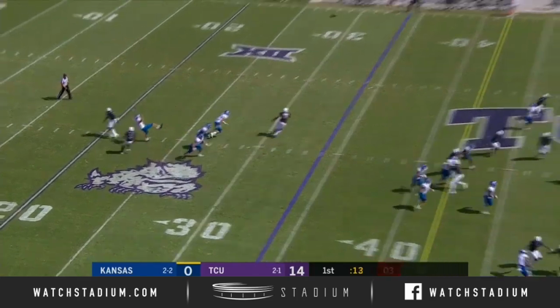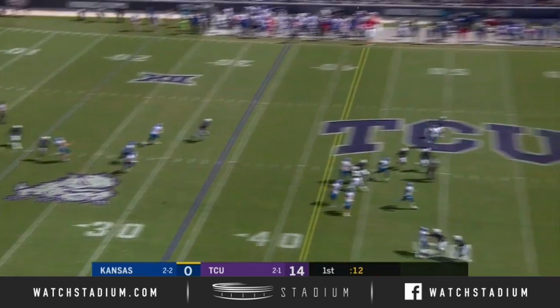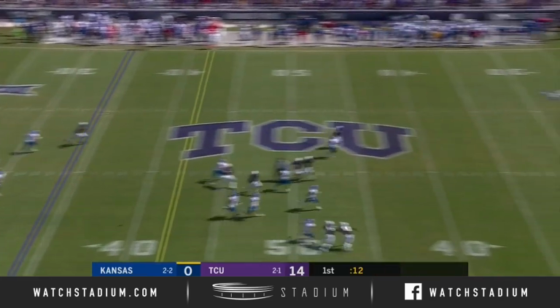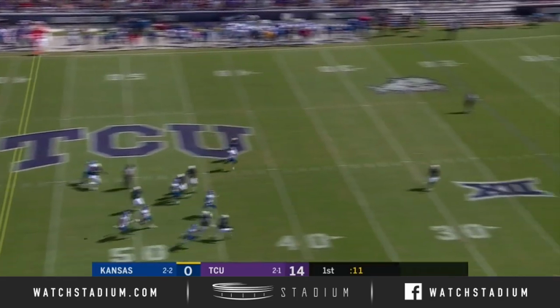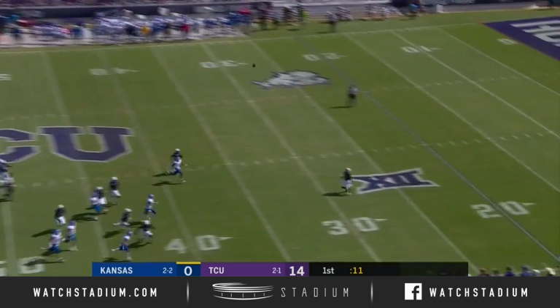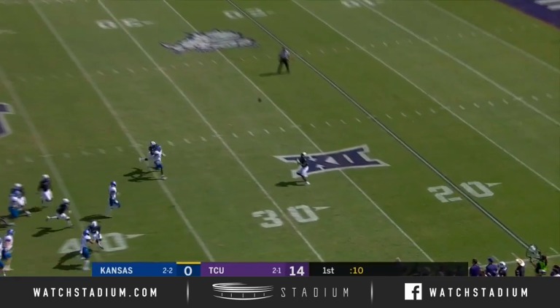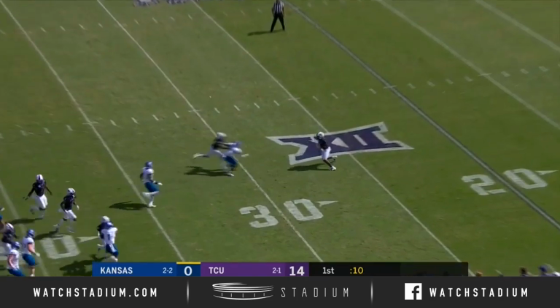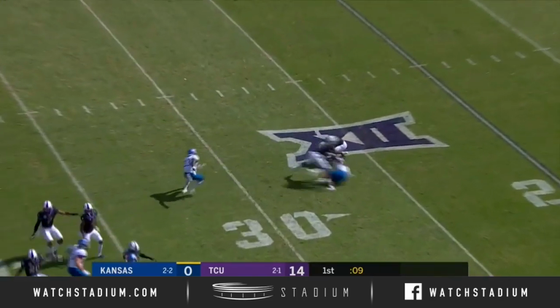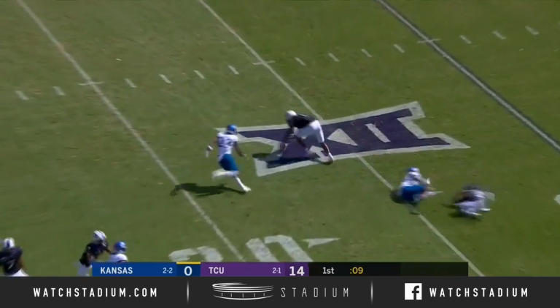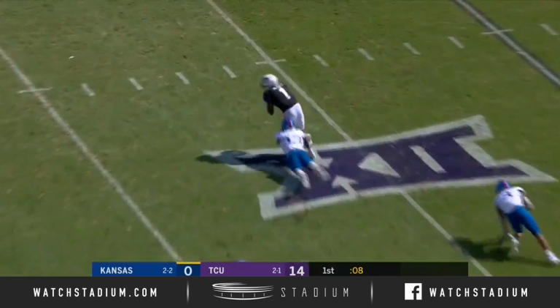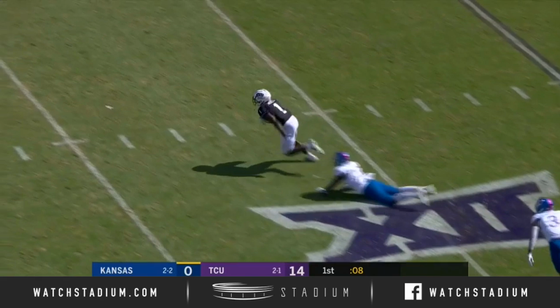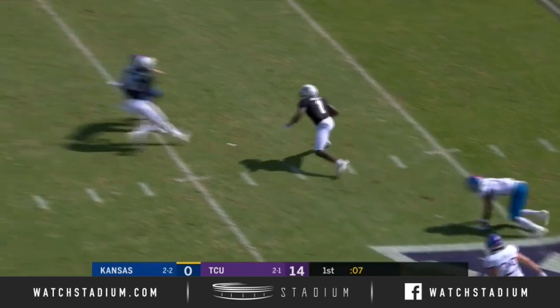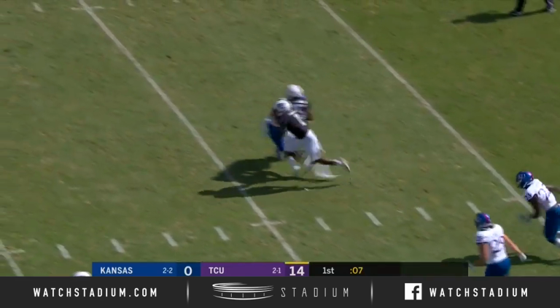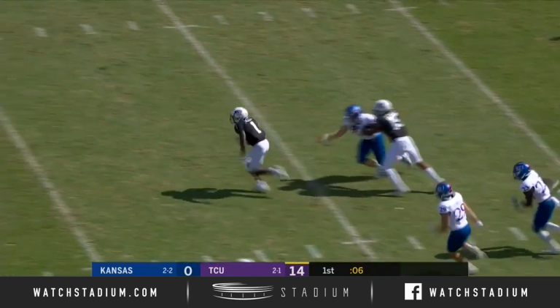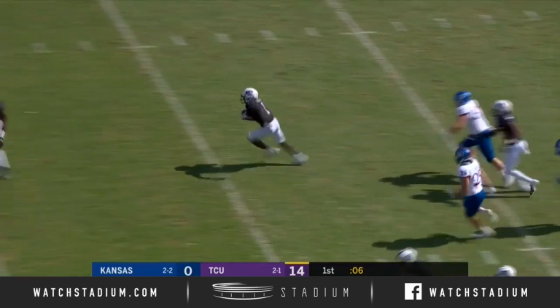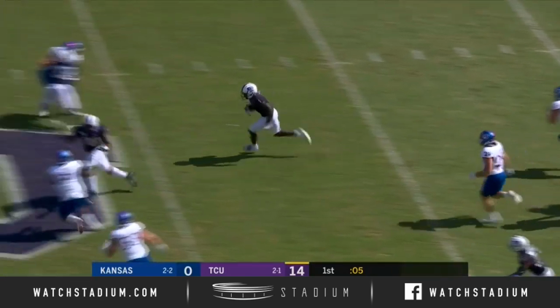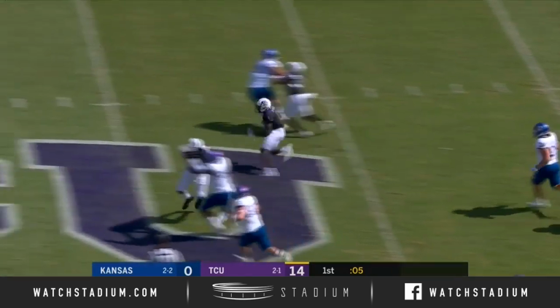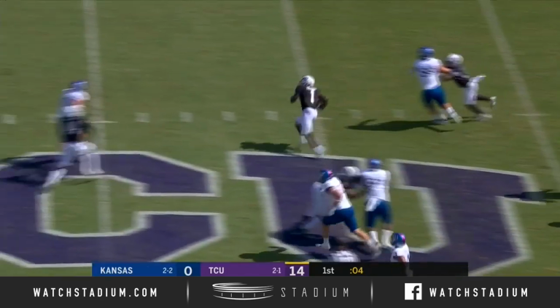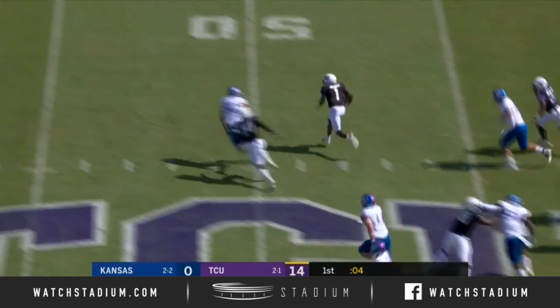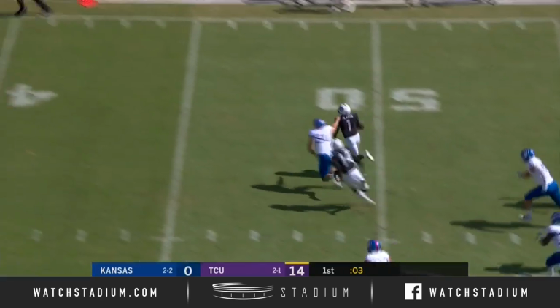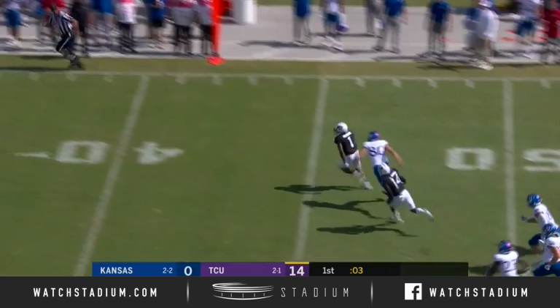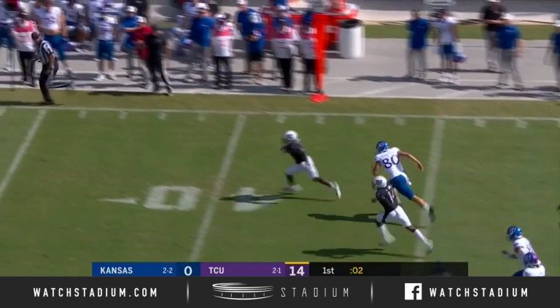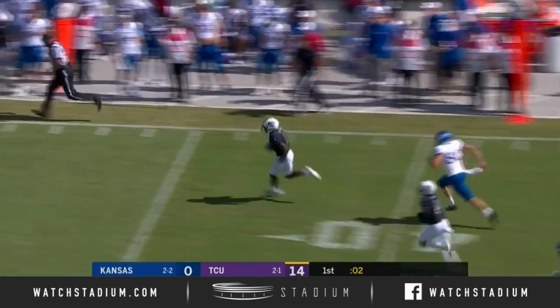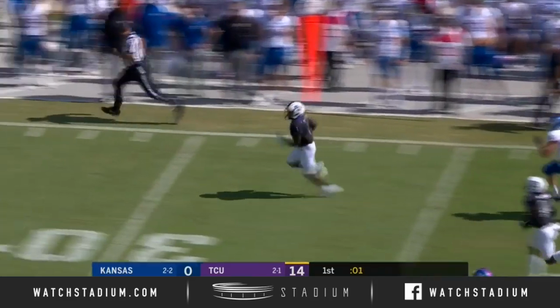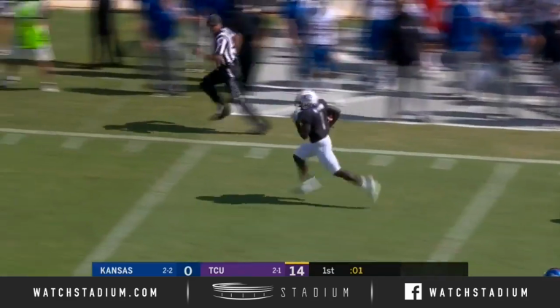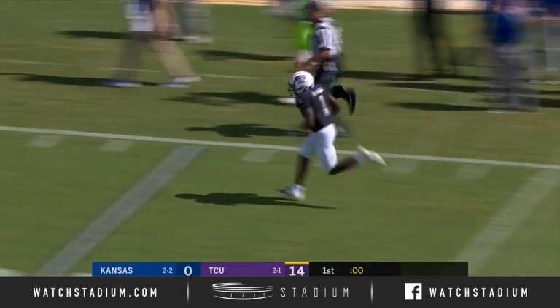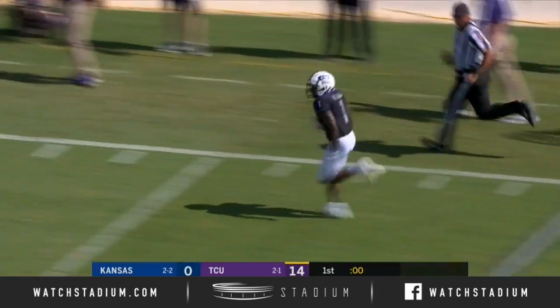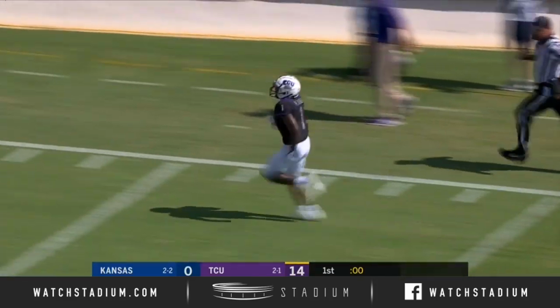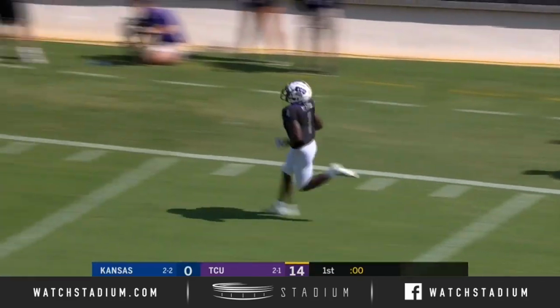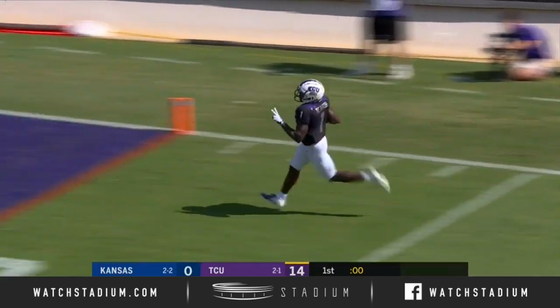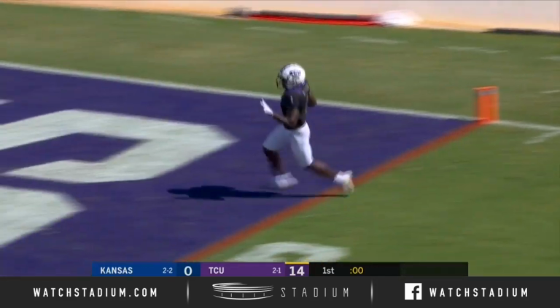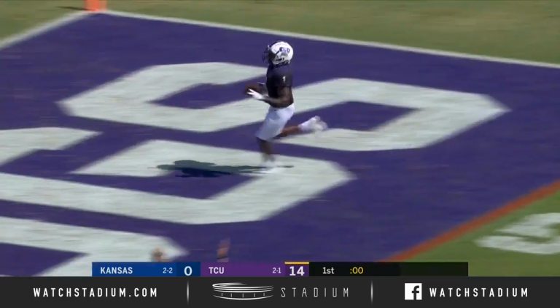Tyler almost blocked. Kicks this one away. Dropped by Rager — picks it up, and he is gone! Rager, forget about it. He is gone! 73 yards.